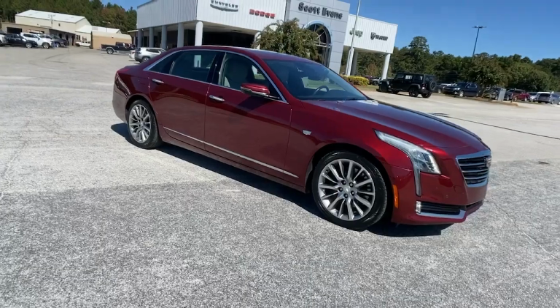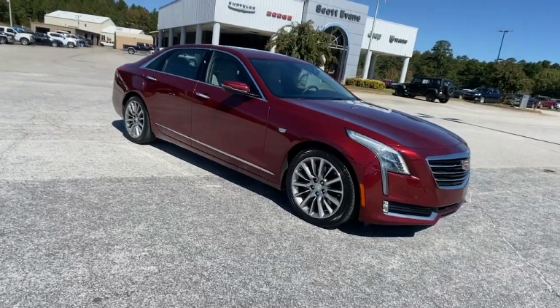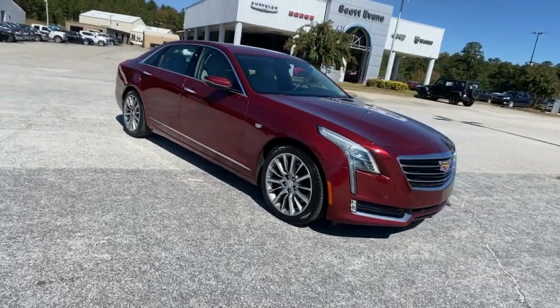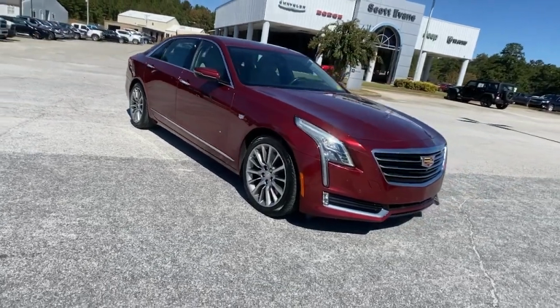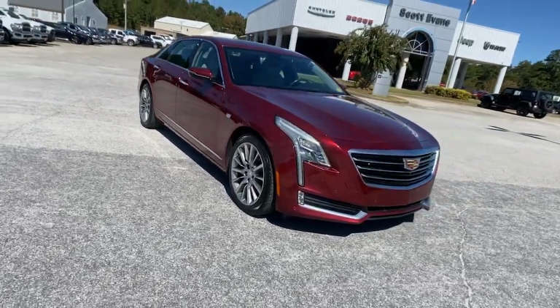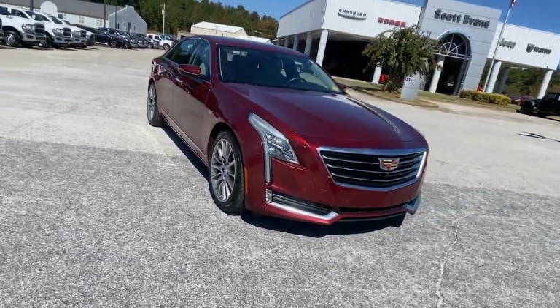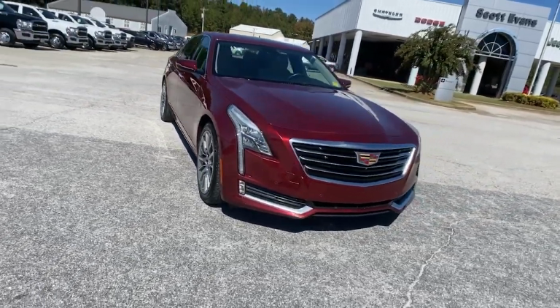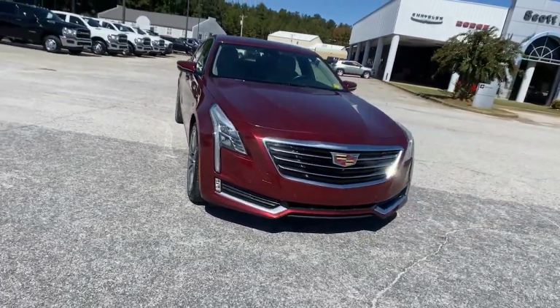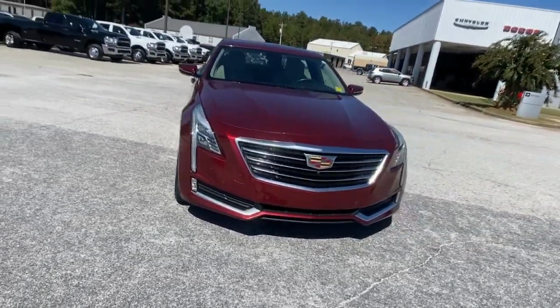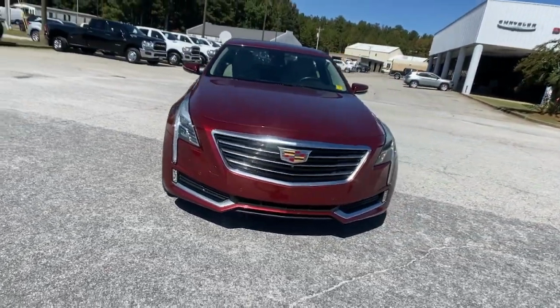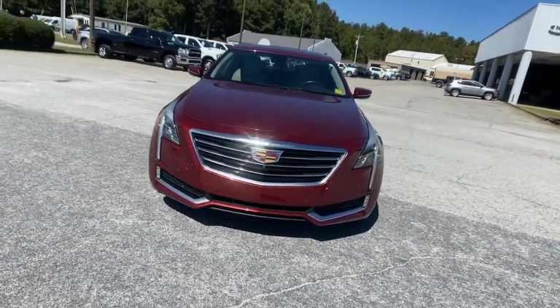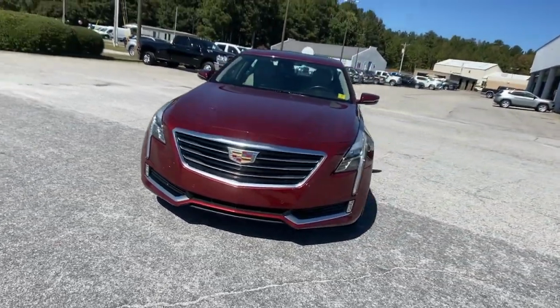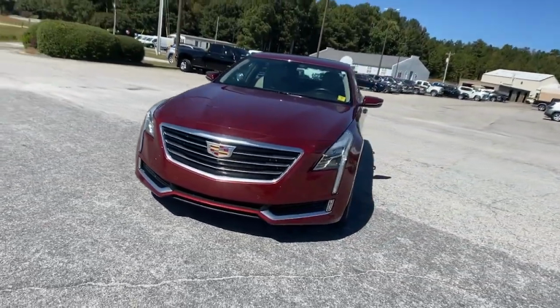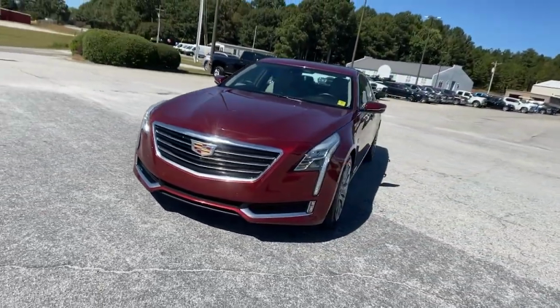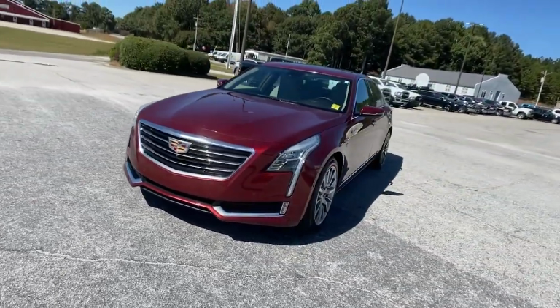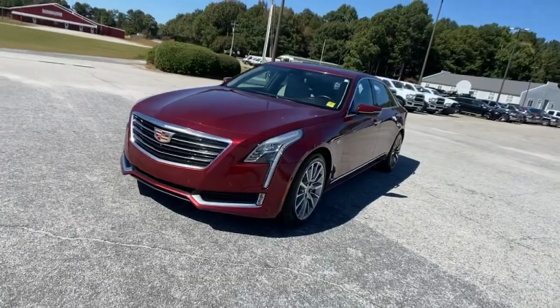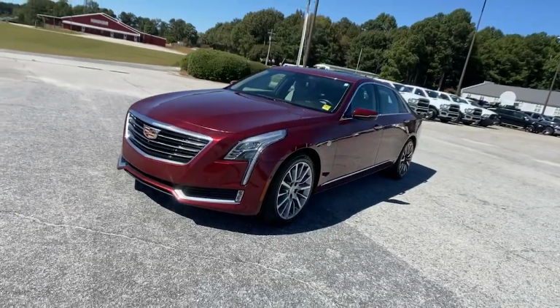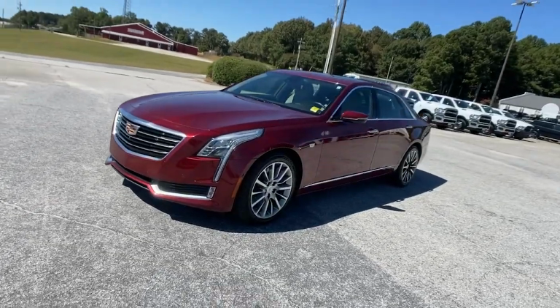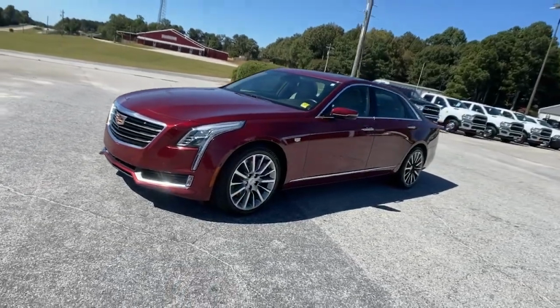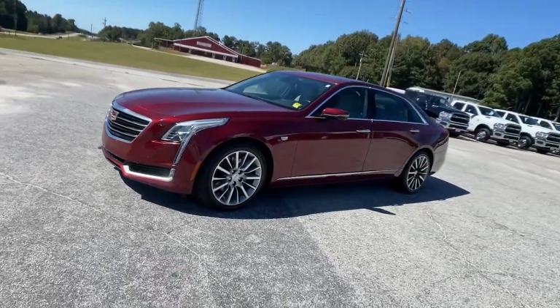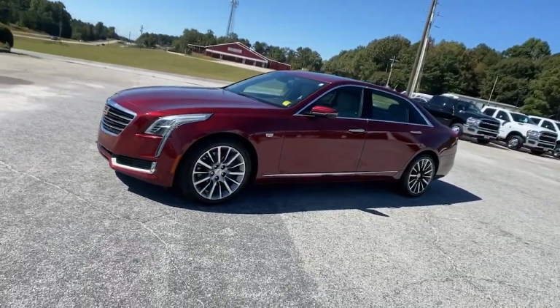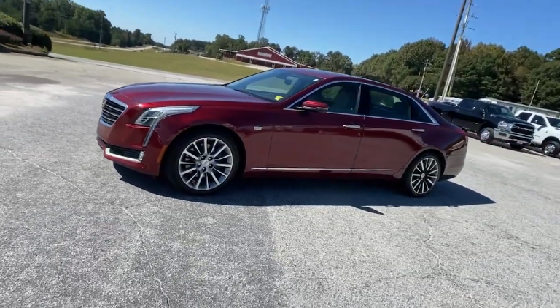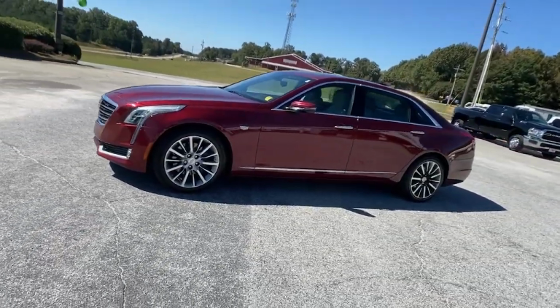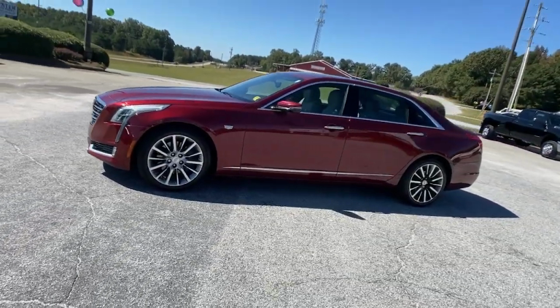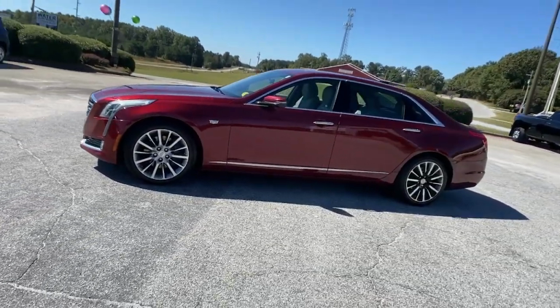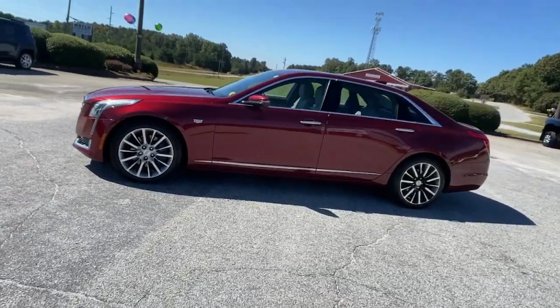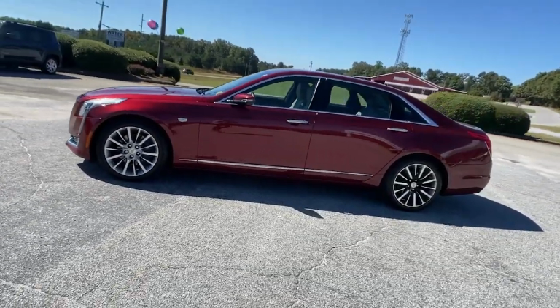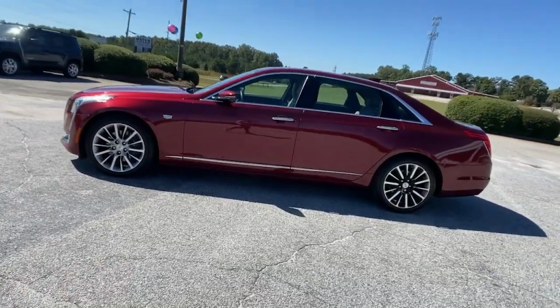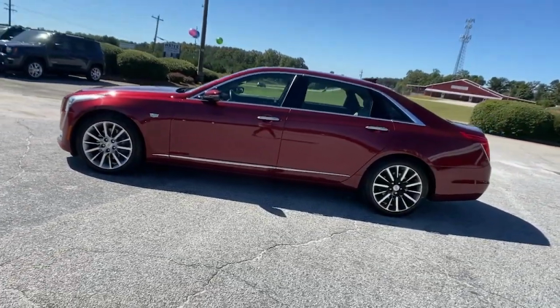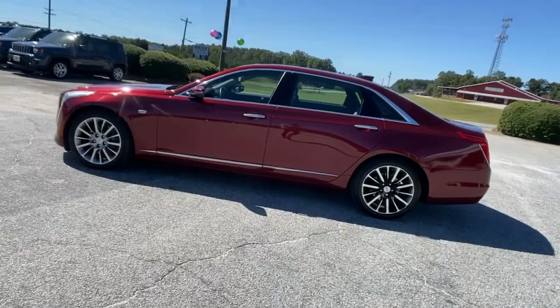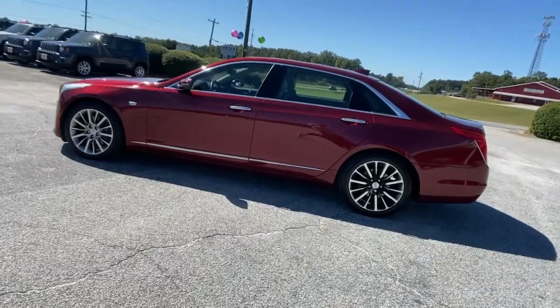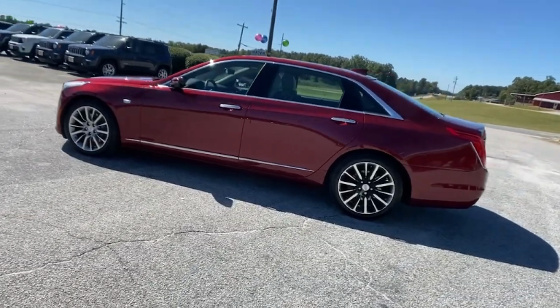Looking for your dream car? It could be the 2016 Cadillac CT6. With less than 80,000 miles on the odometer, this vehicle provides excellent value.